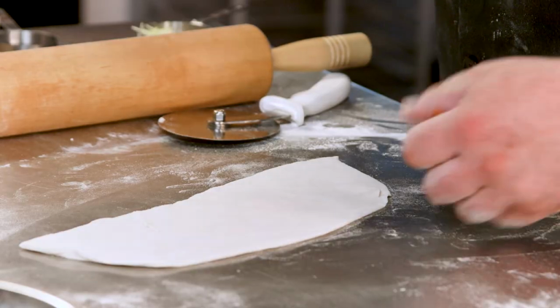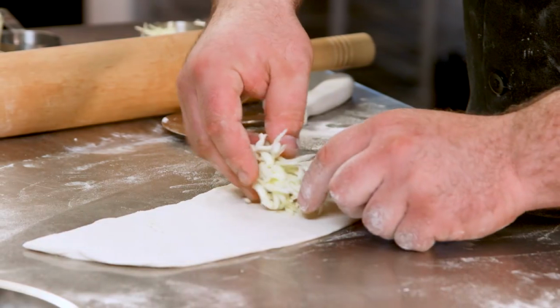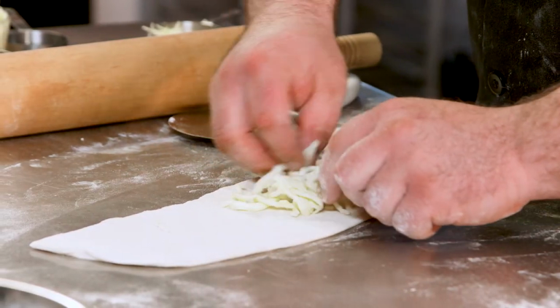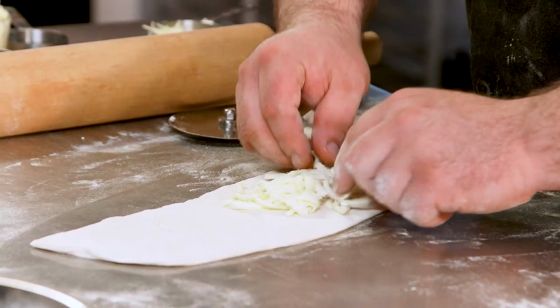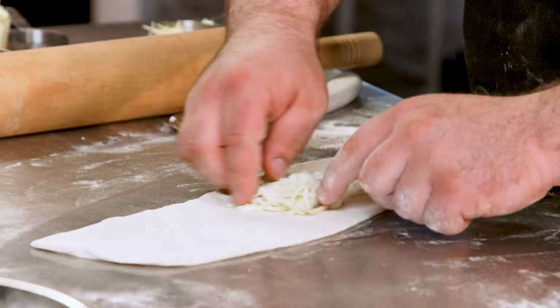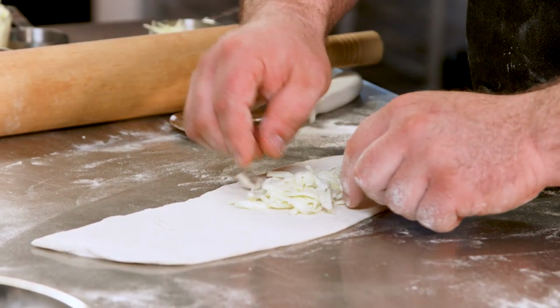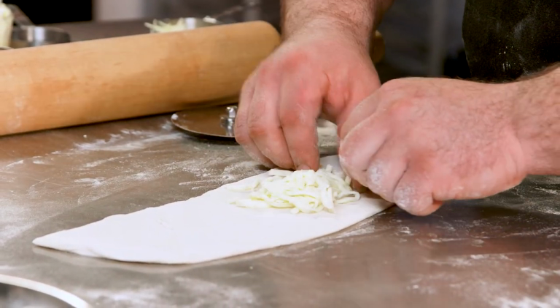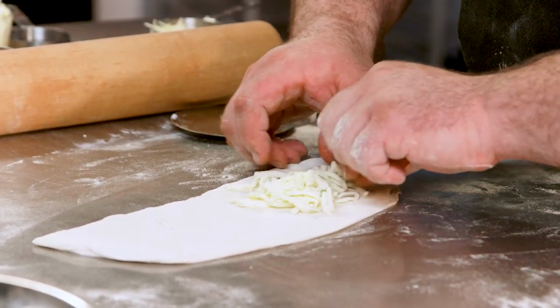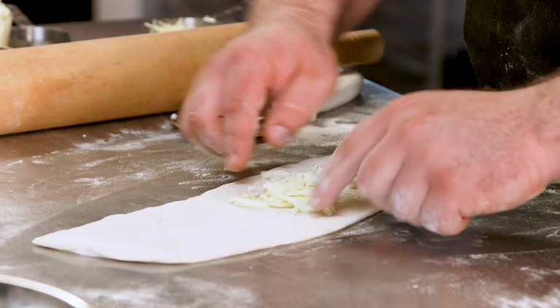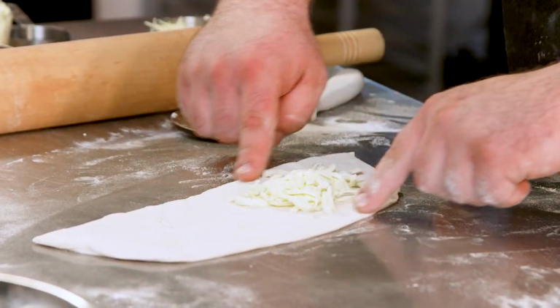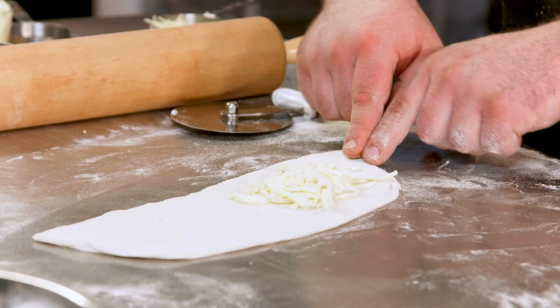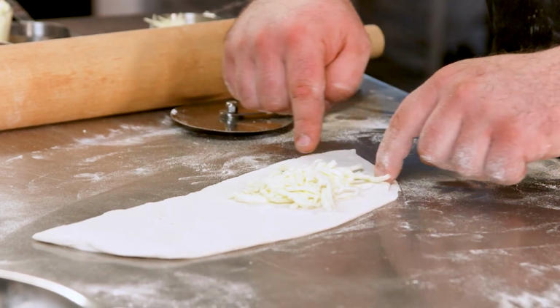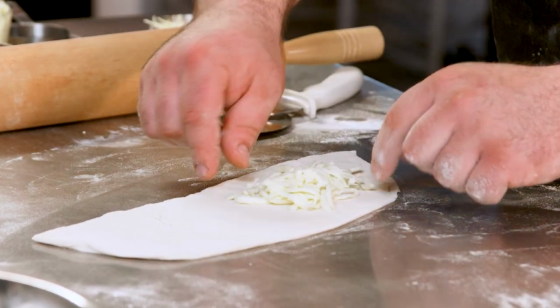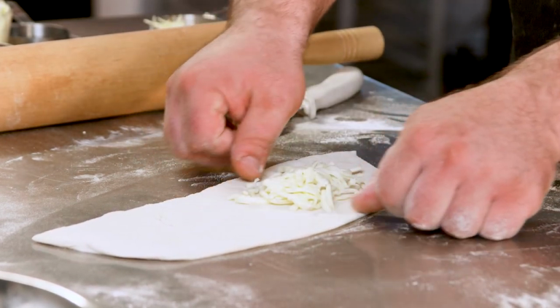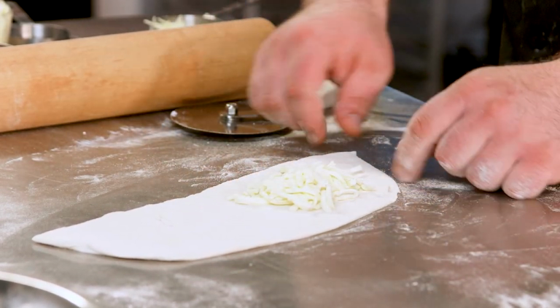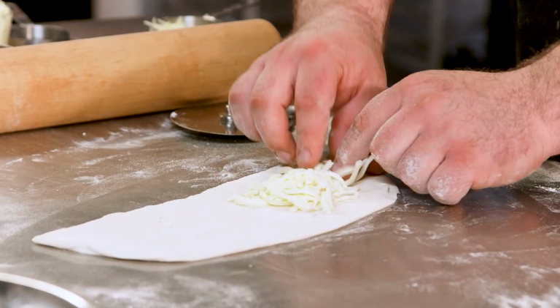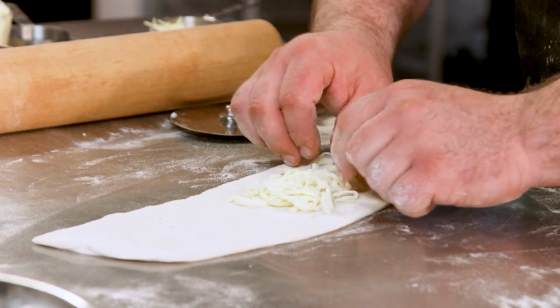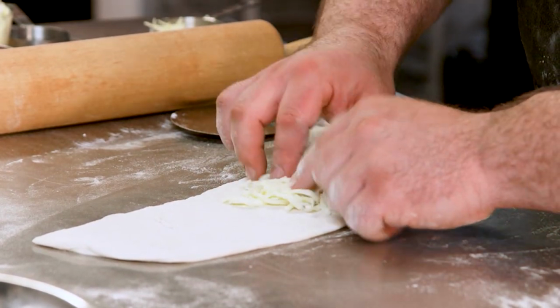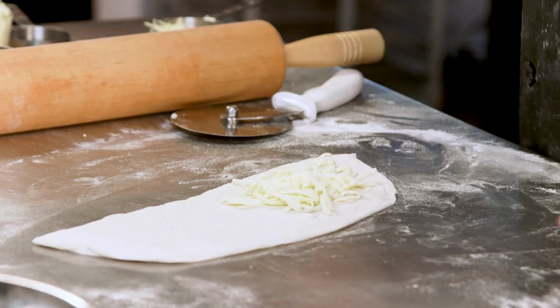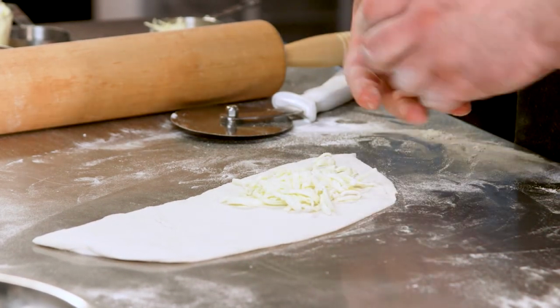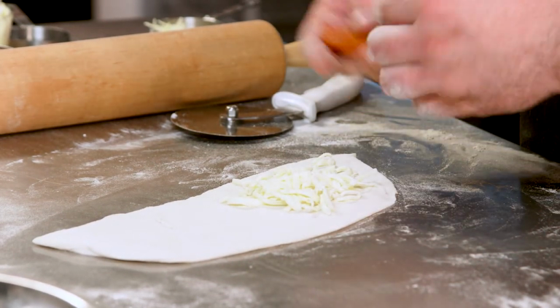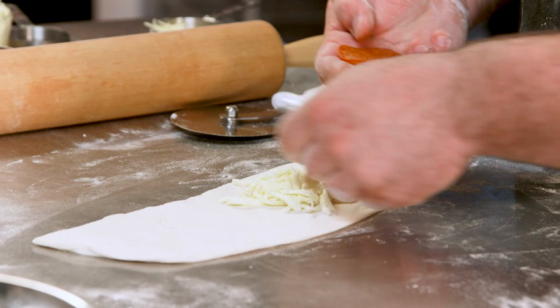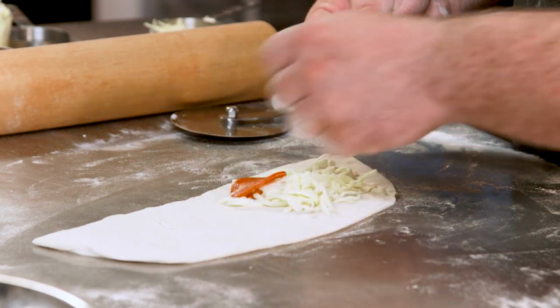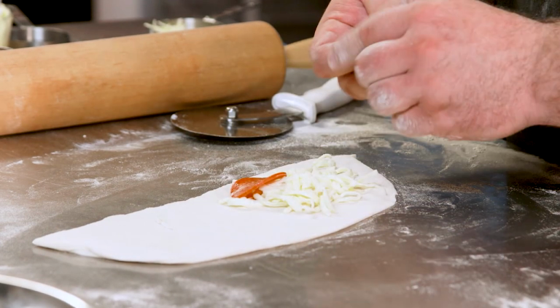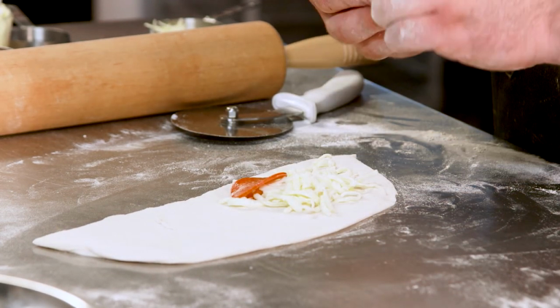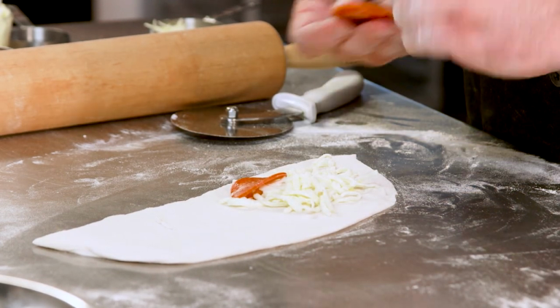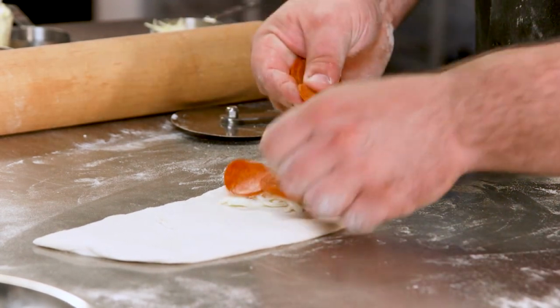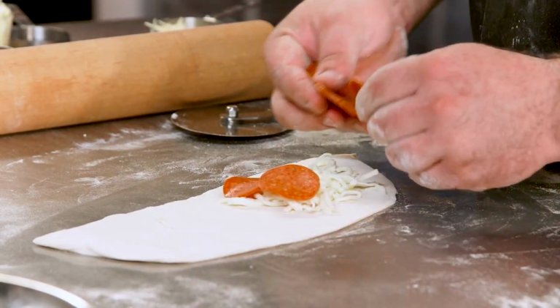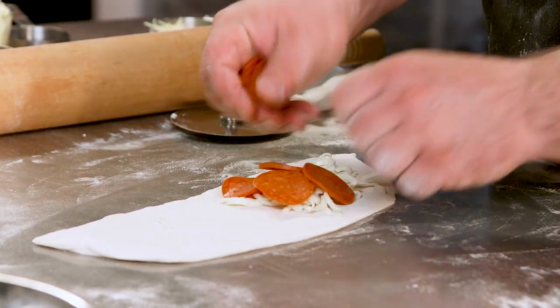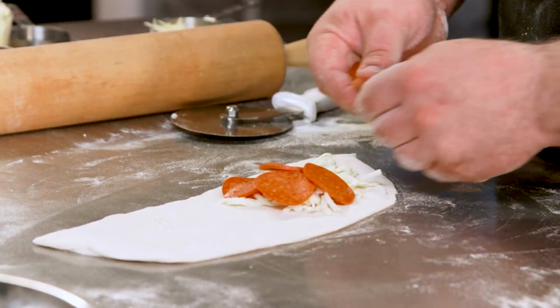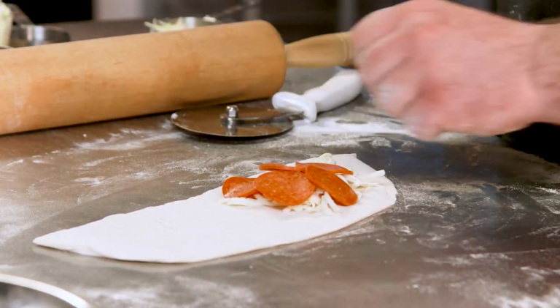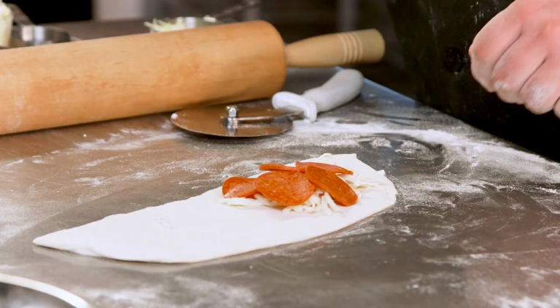Start with a little cheese base and put that all down. Keep everything away from your edge — see how I've got about a thumb-width edge all the way around? That's gonna keep it so your dough can stick back together. We're just gonna make a combination — pepperoni and sausage calzone.